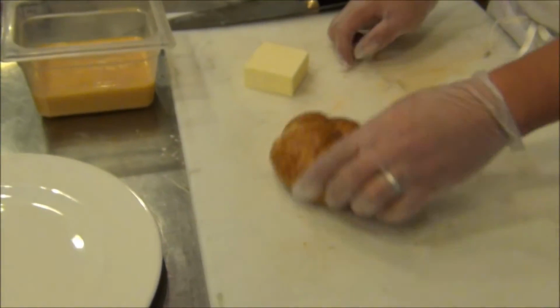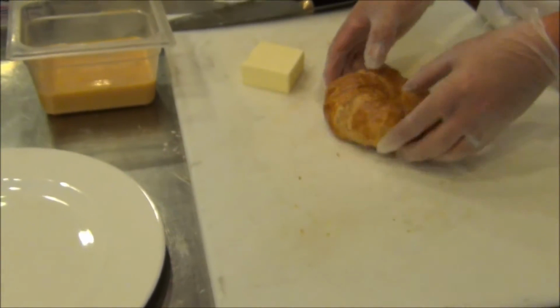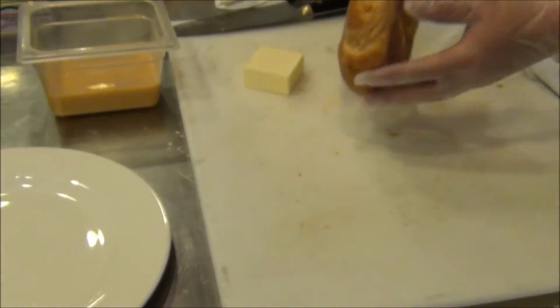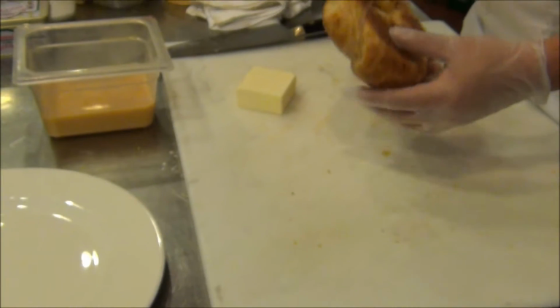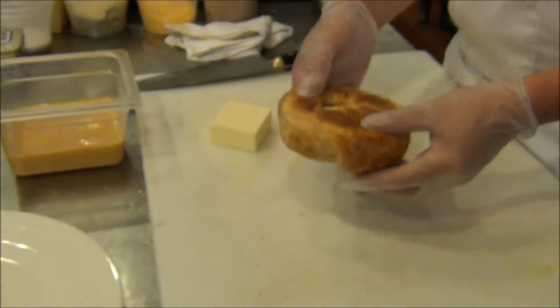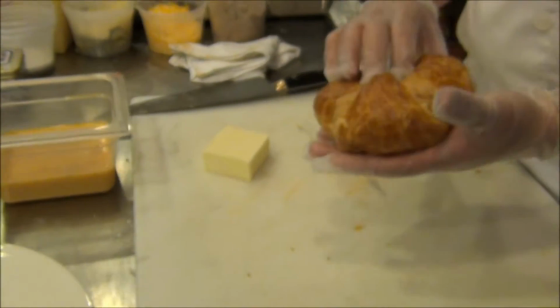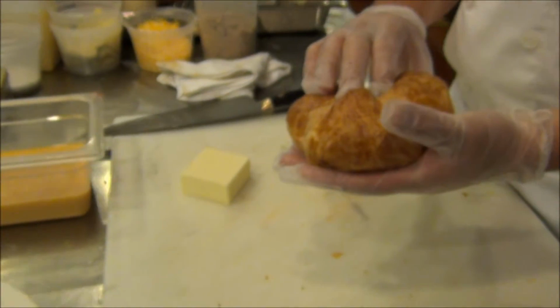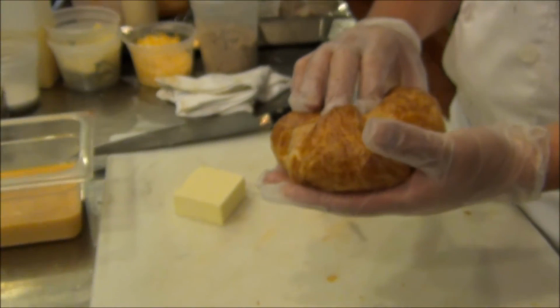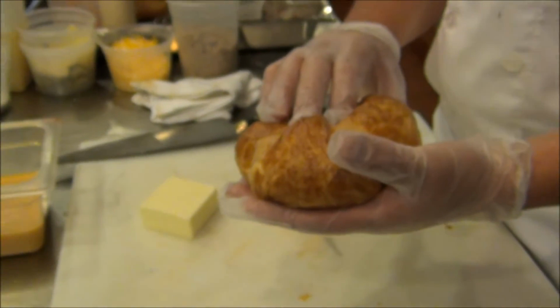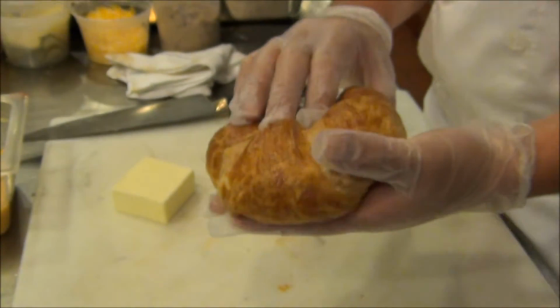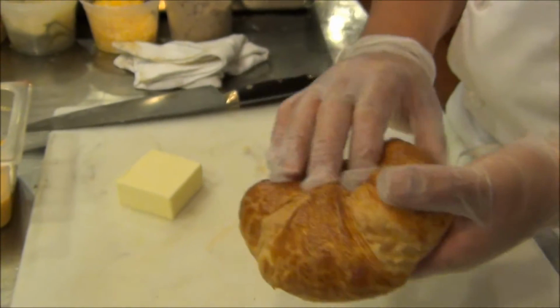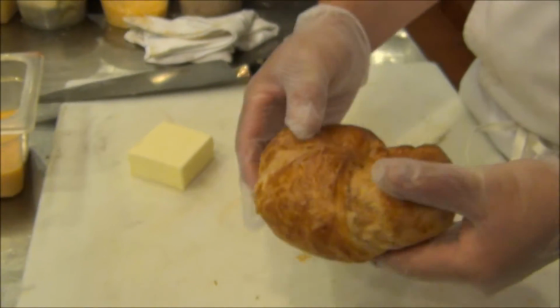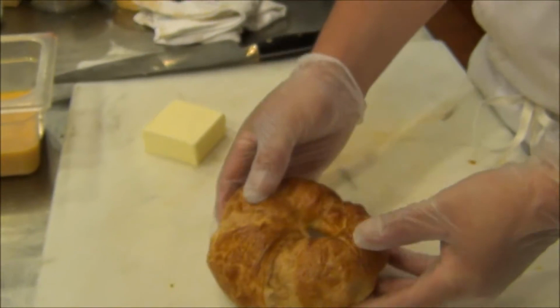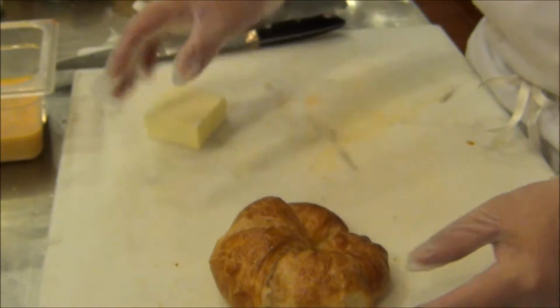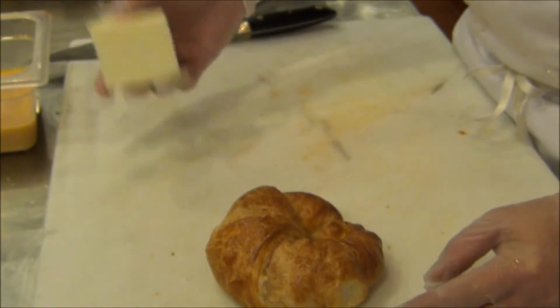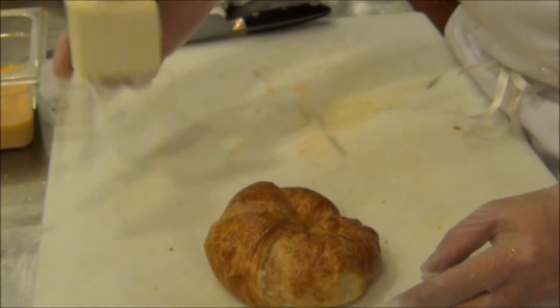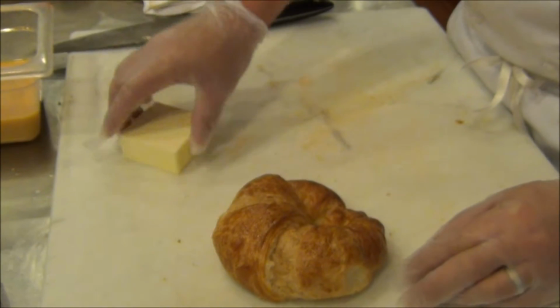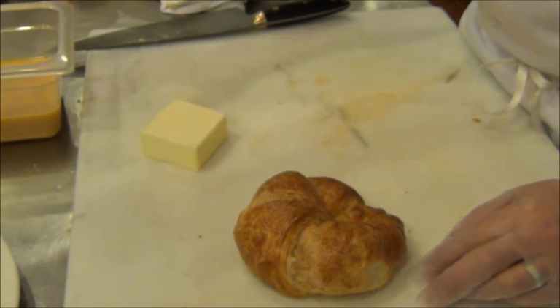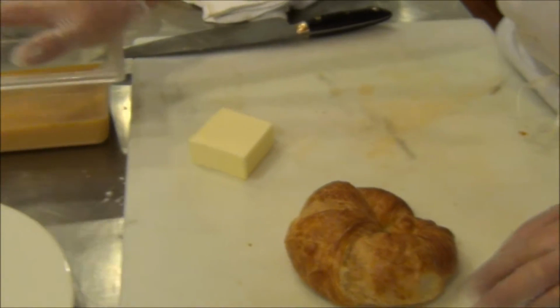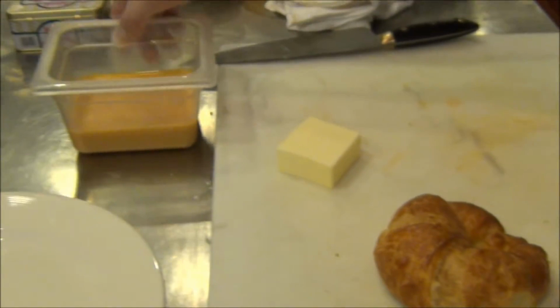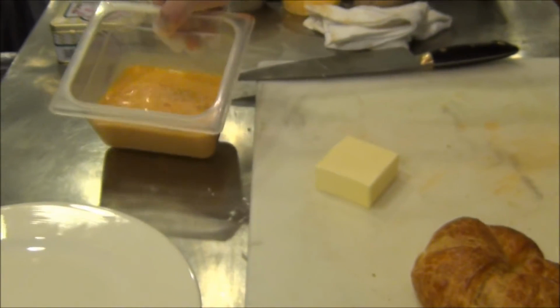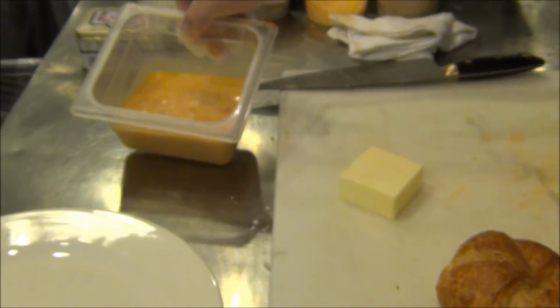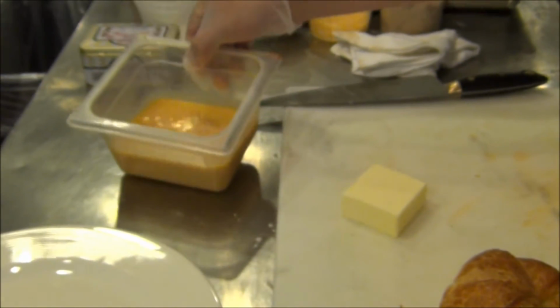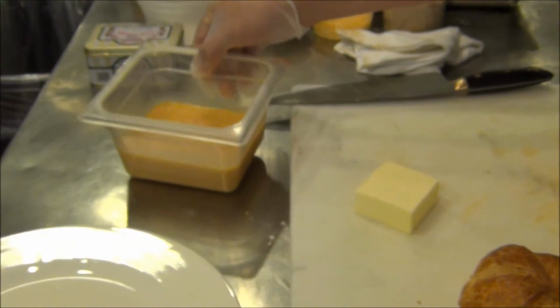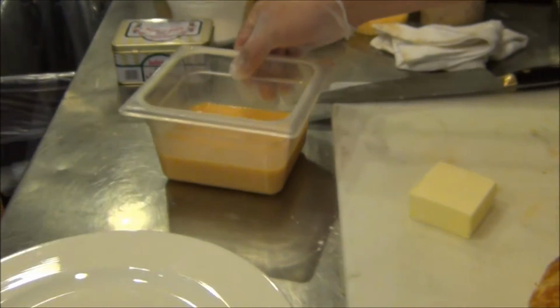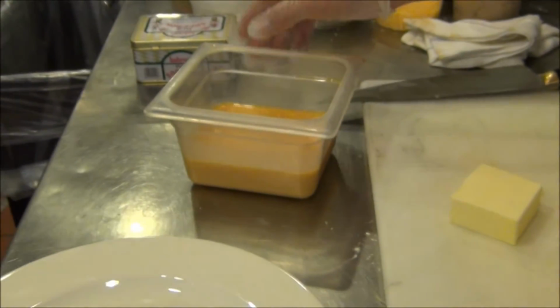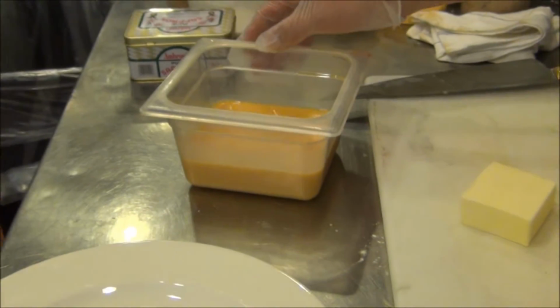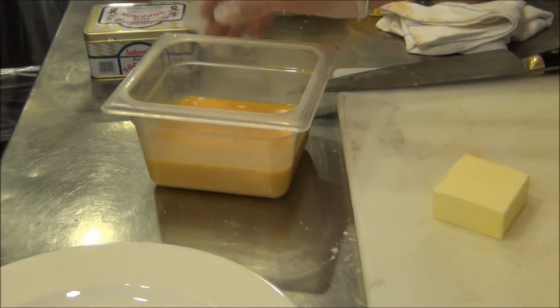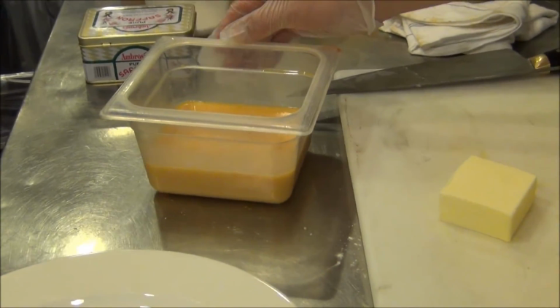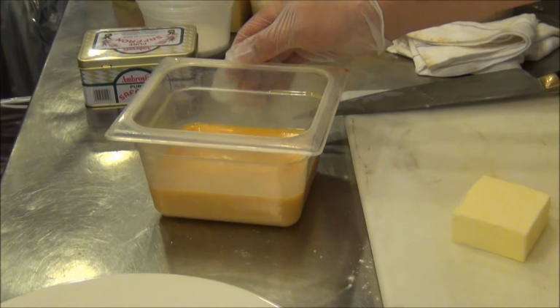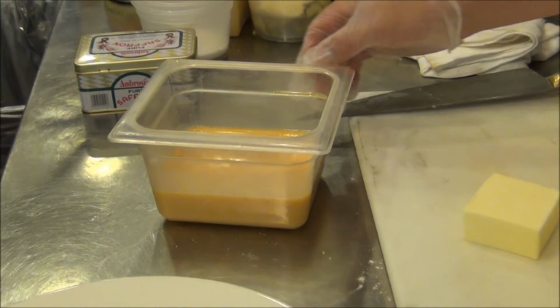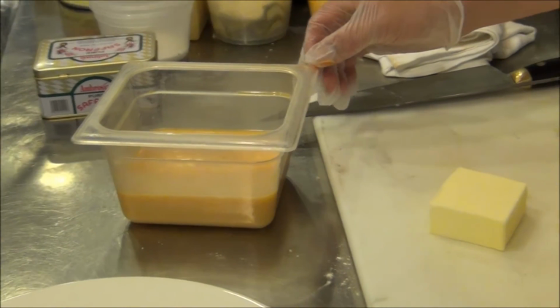We have a croissant. We buy these hard baked and bake them in house to finish them up. A little whole butter. And this is just some whipped eggs that have been whipped up with a little bit of cinnamon, a little bit of sugar, and a little bit of milk.